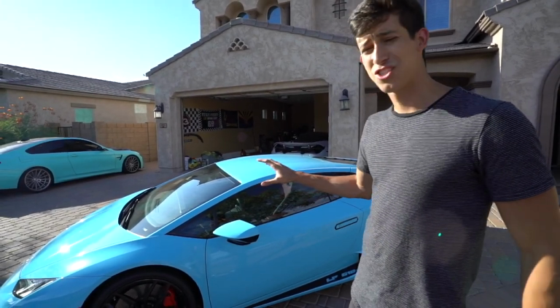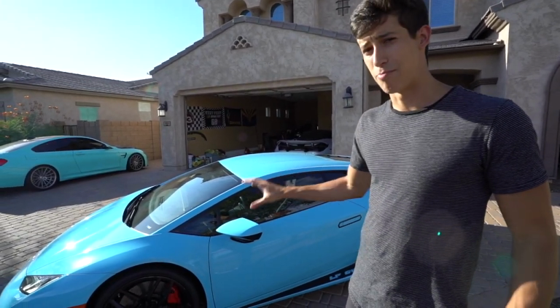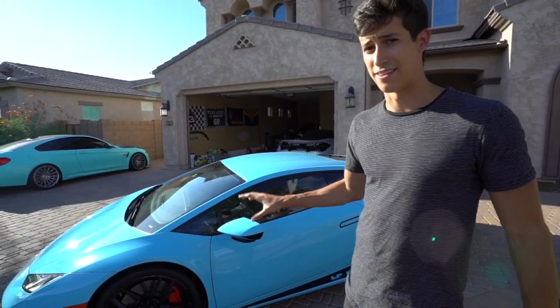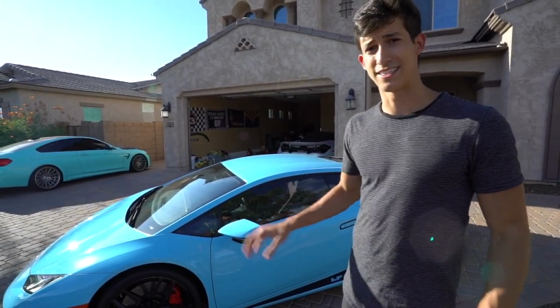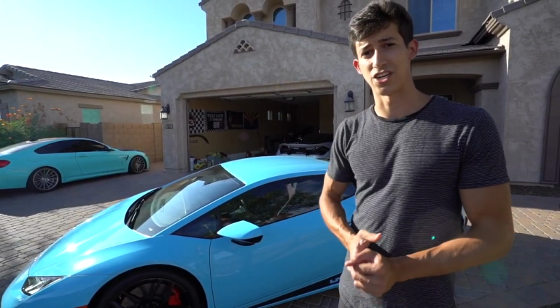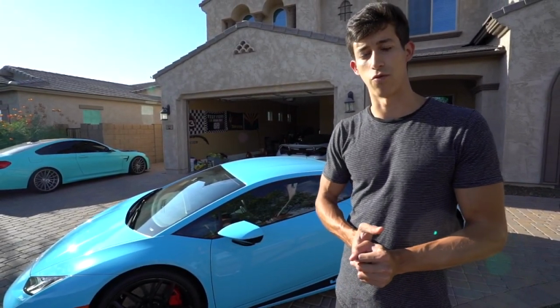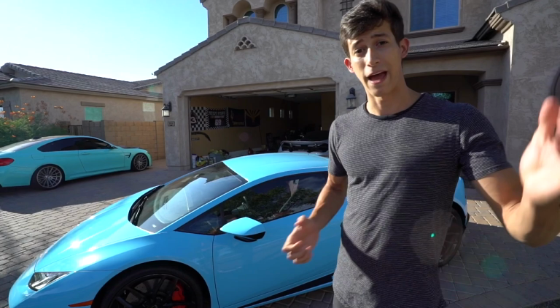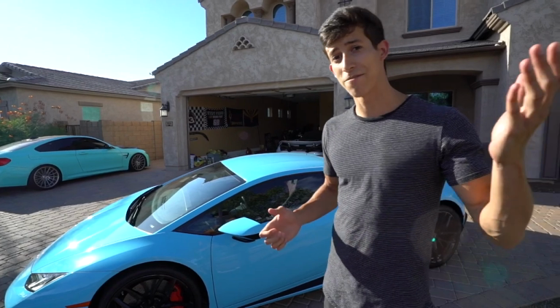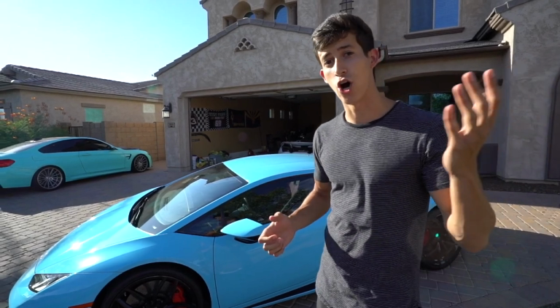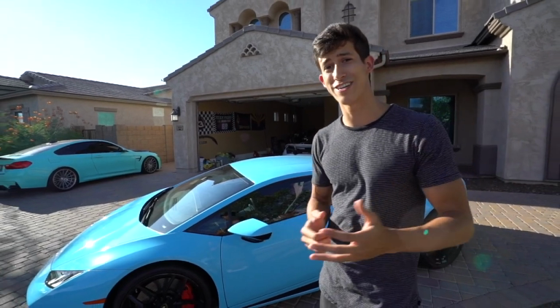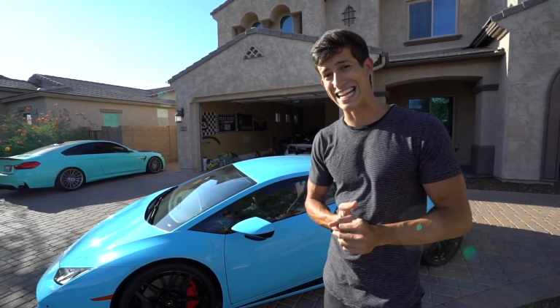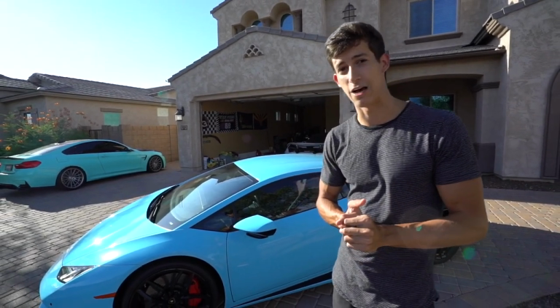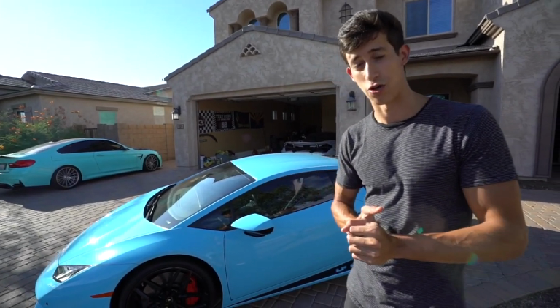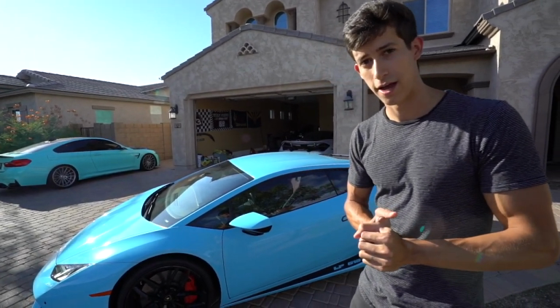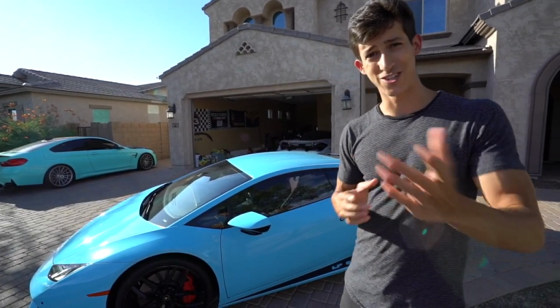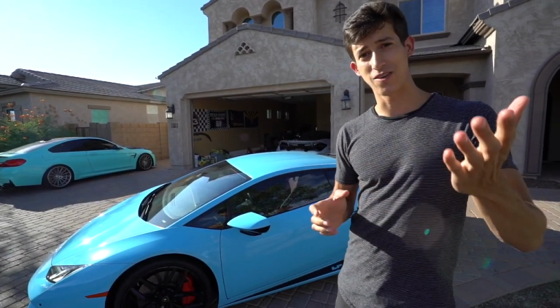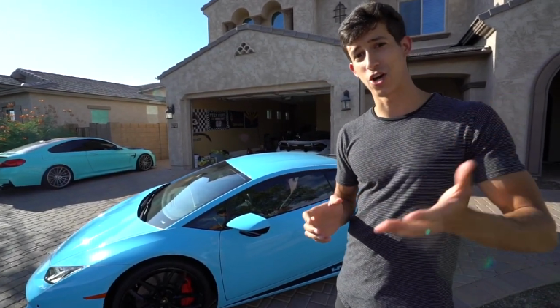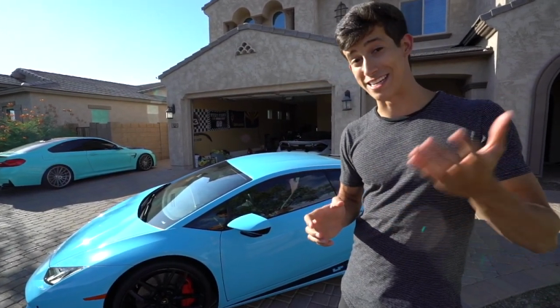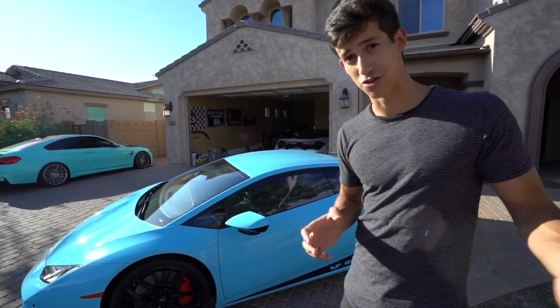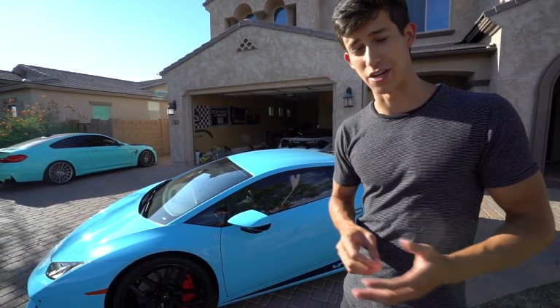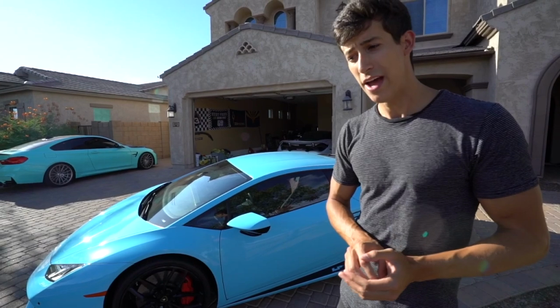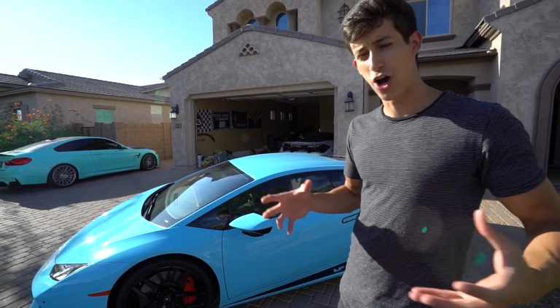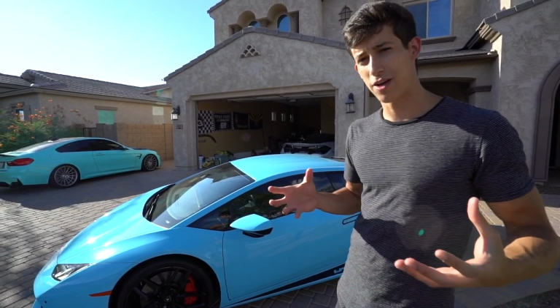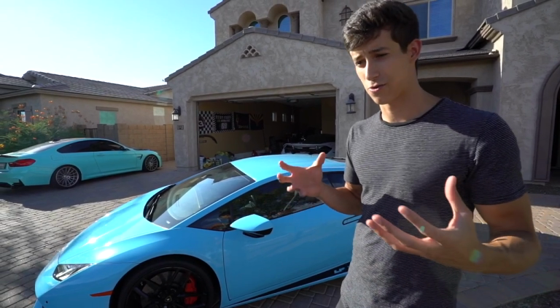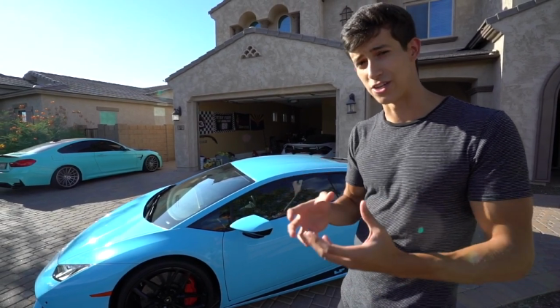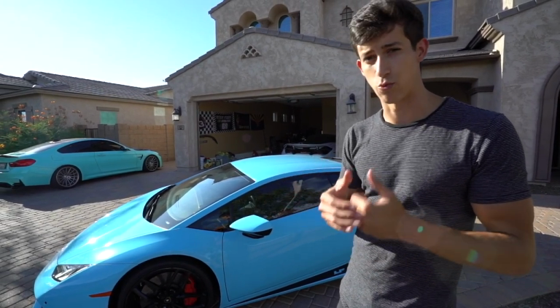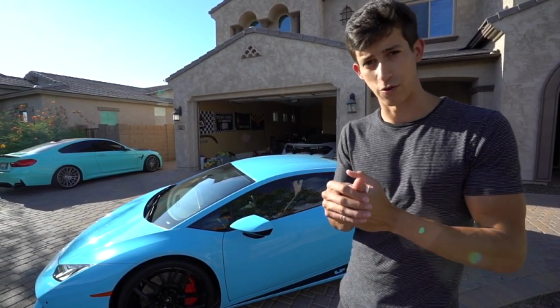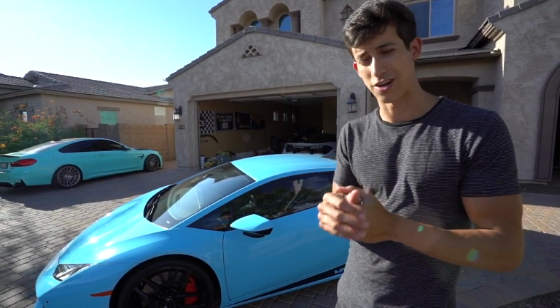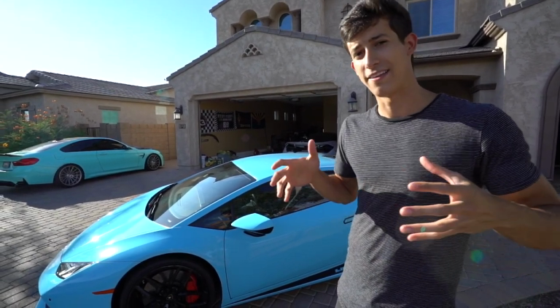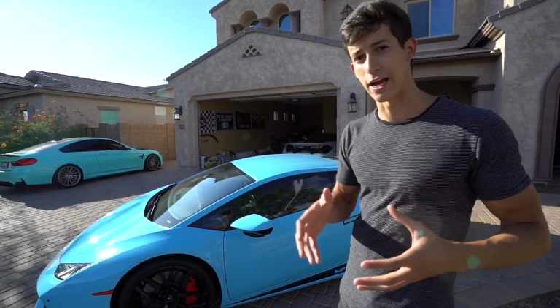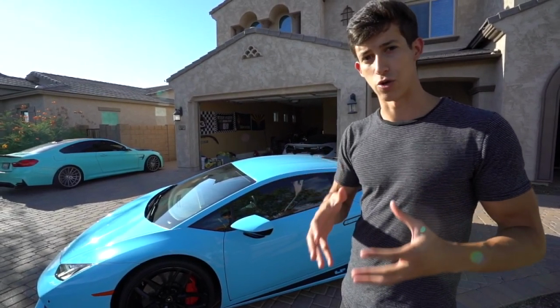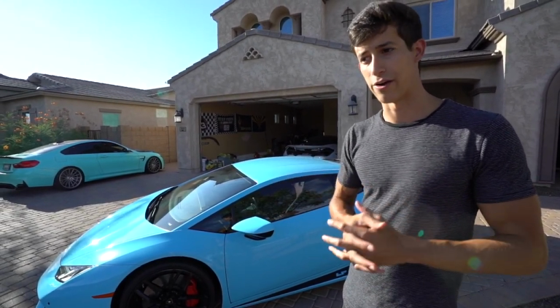How much did I buy the 610-4 for? I bought it for $180,000, just like you guys saw in yesterday's video. I talked about this little niche that I really focus on in the Arizona area.